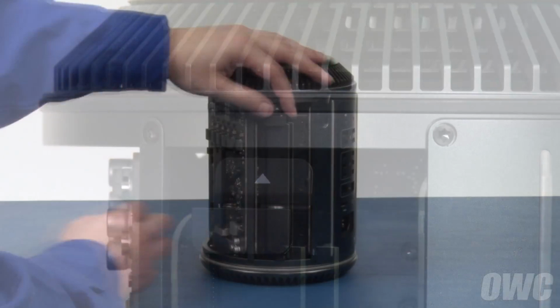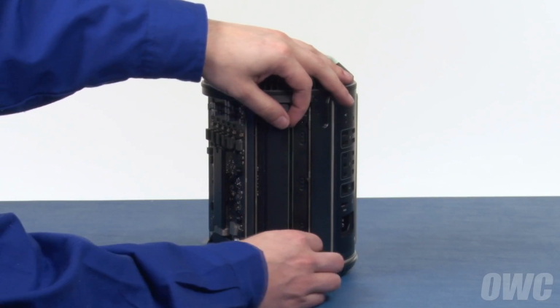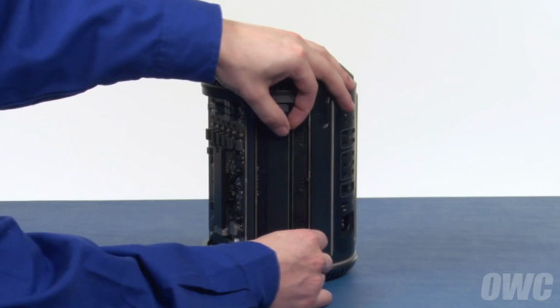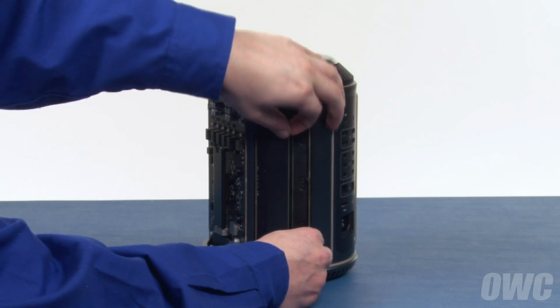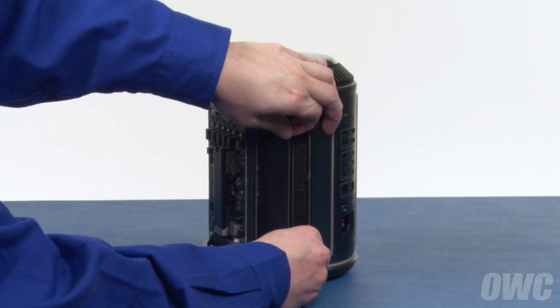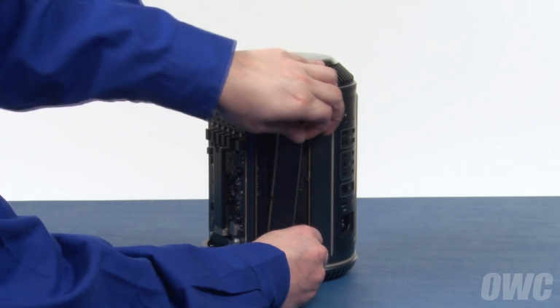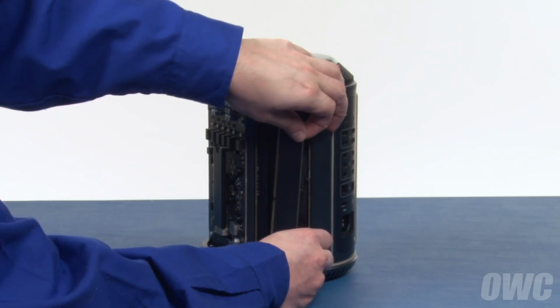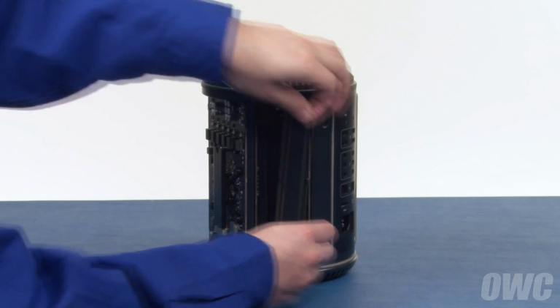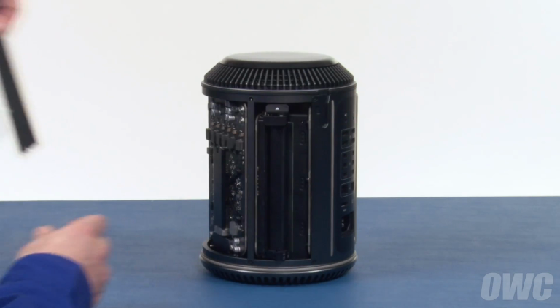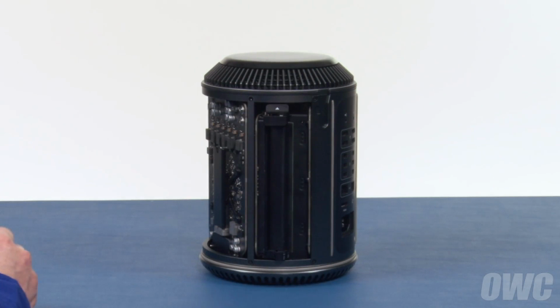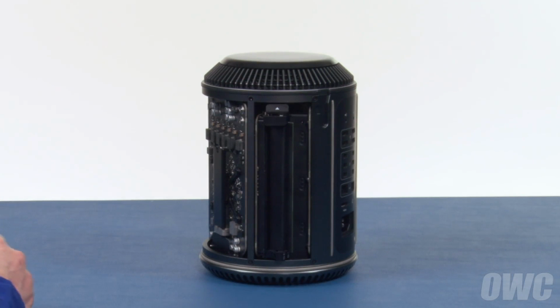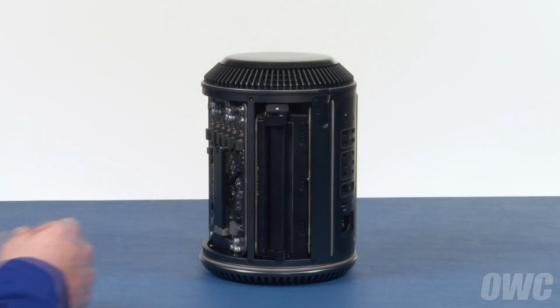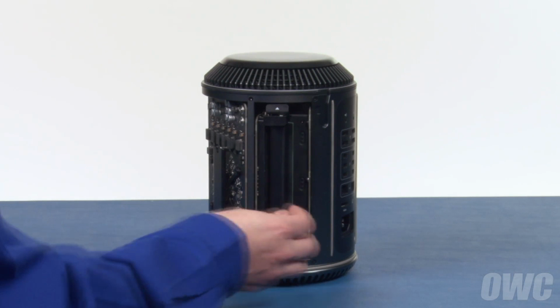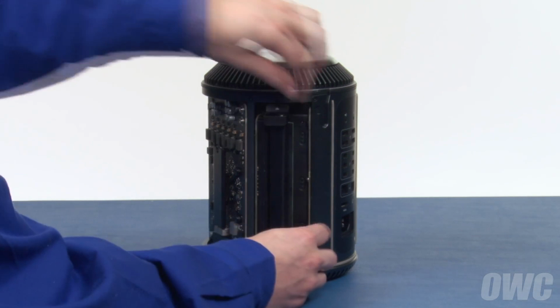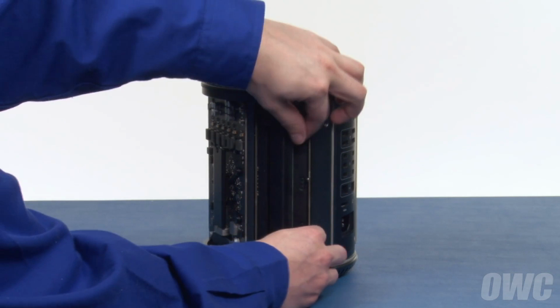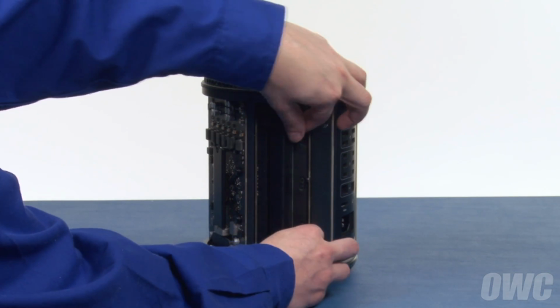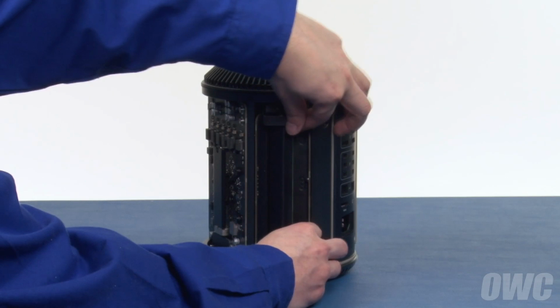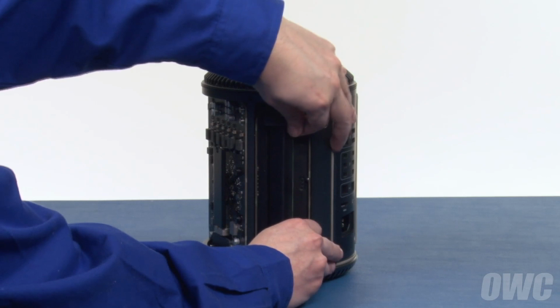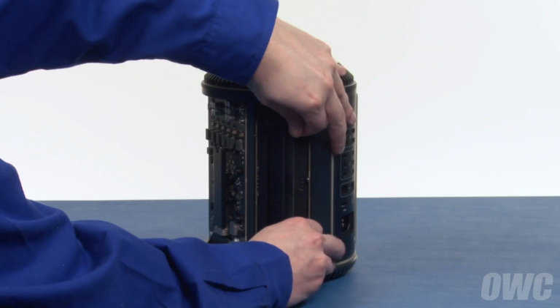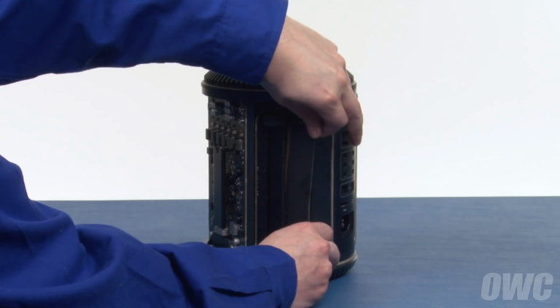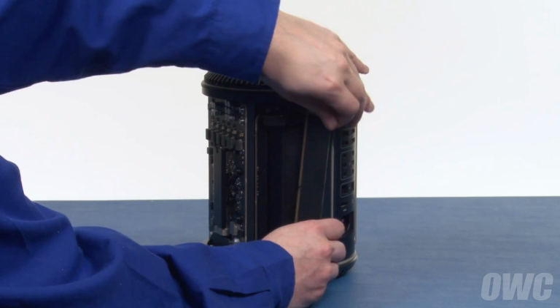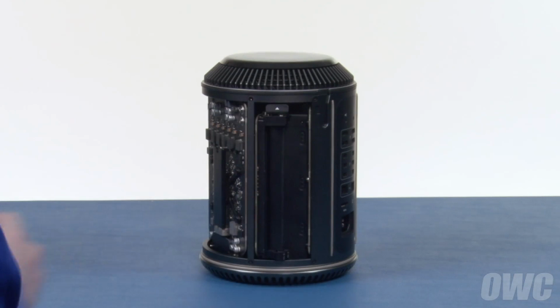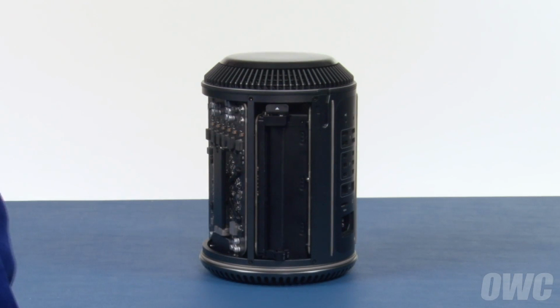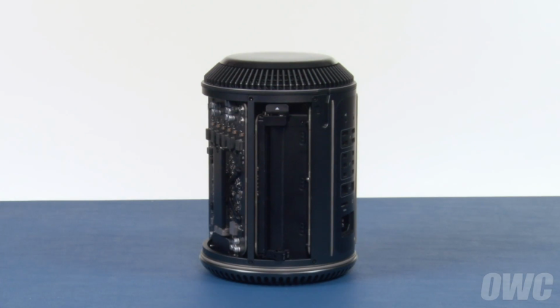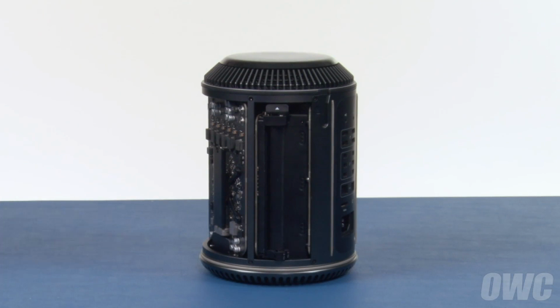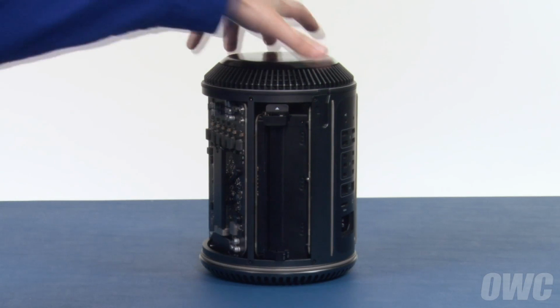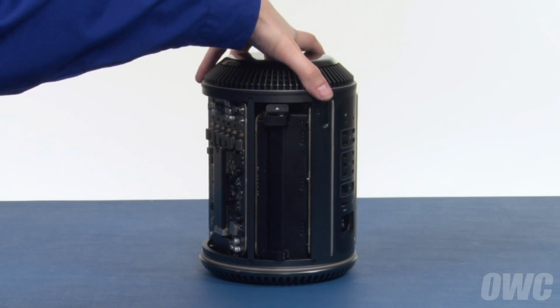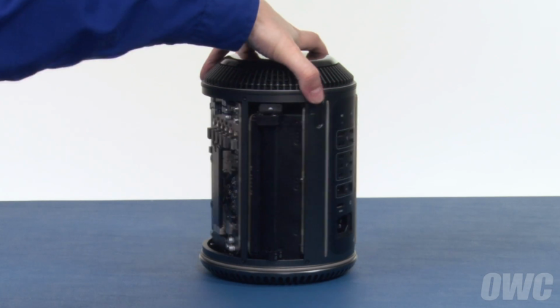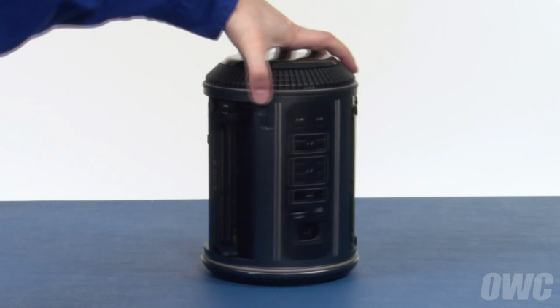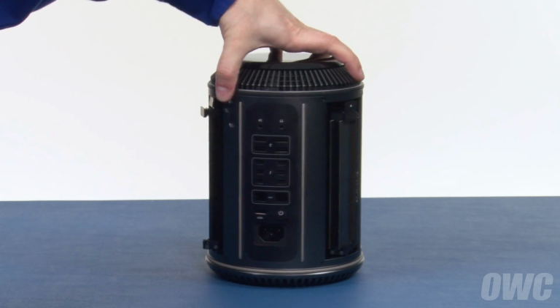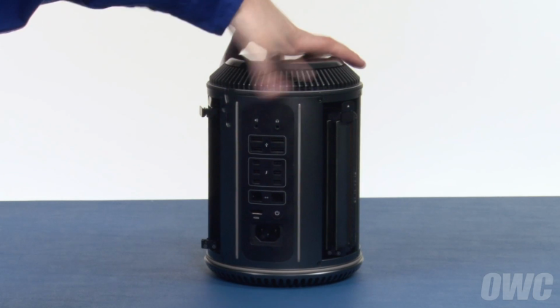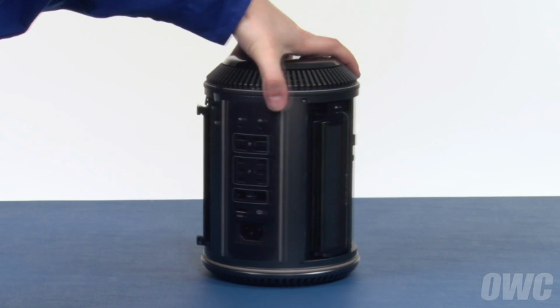You can then remove the memory by pulling it straight out of the slot. Then do the same thing for the other slot in the bank. Repeat the process on the other side.